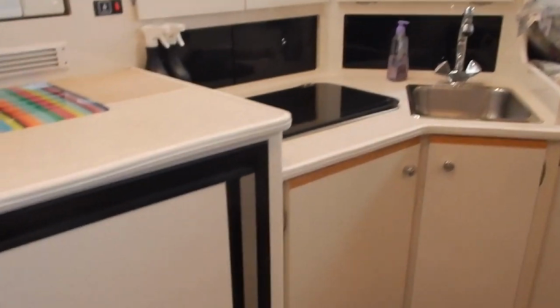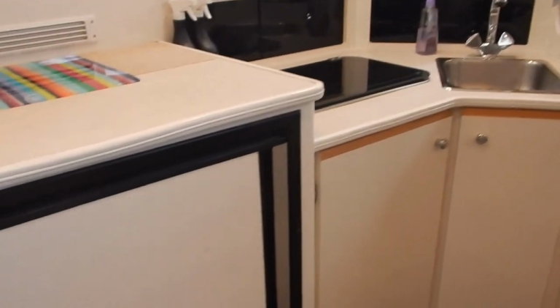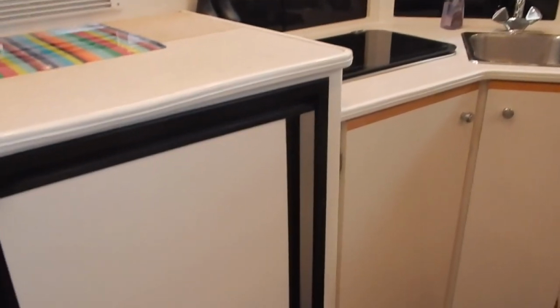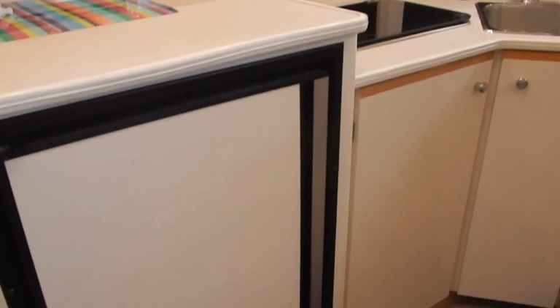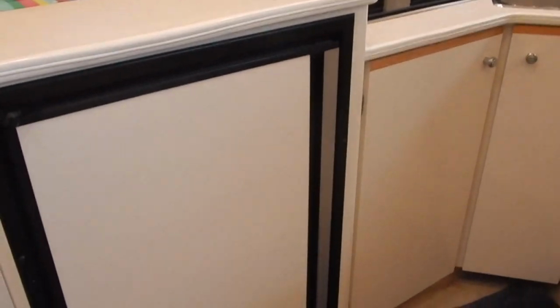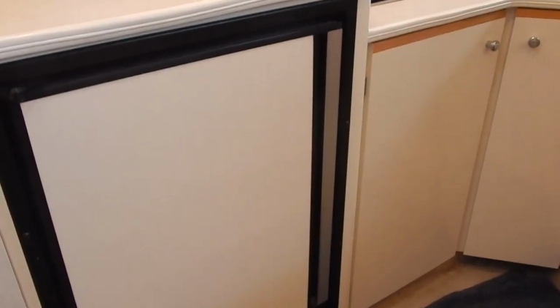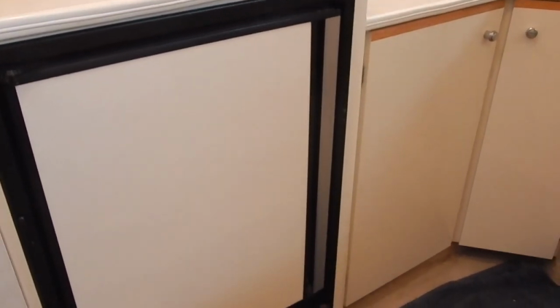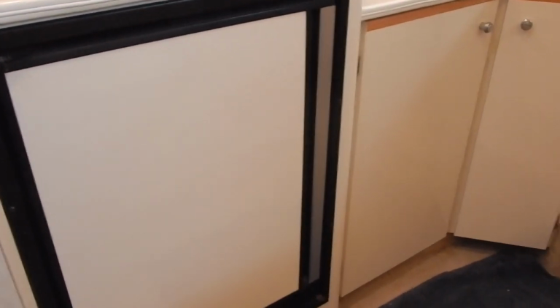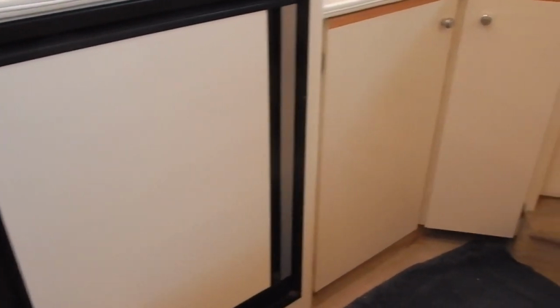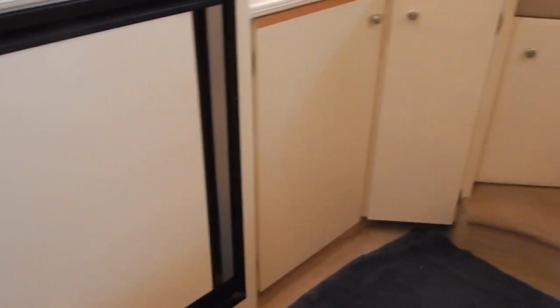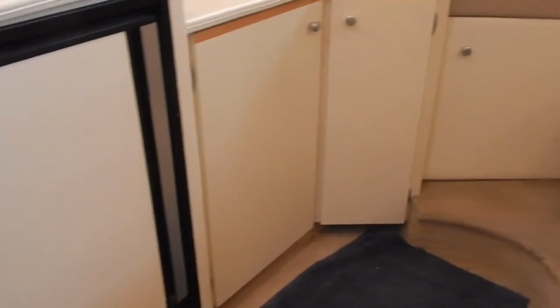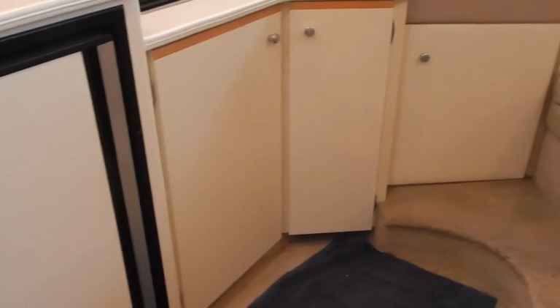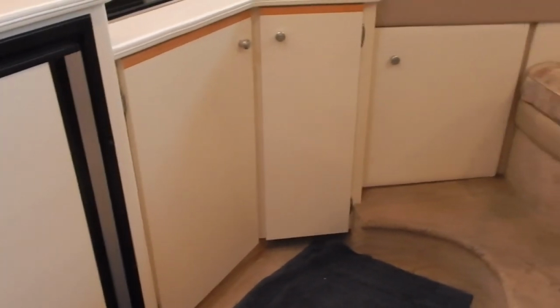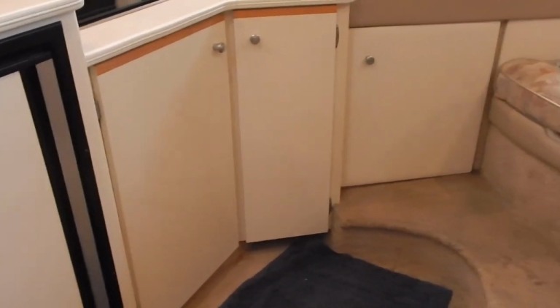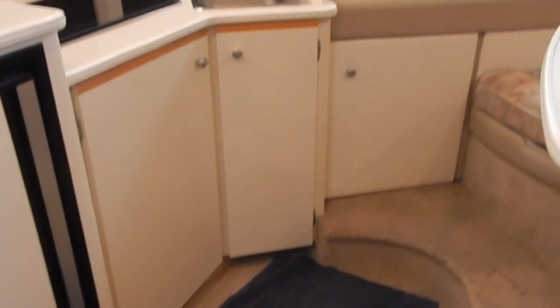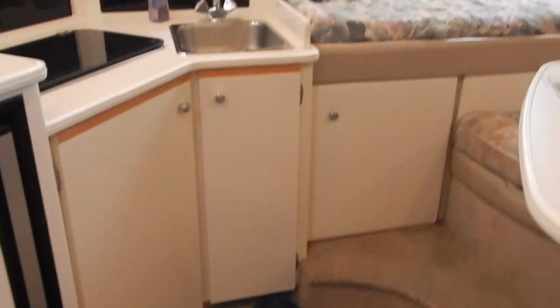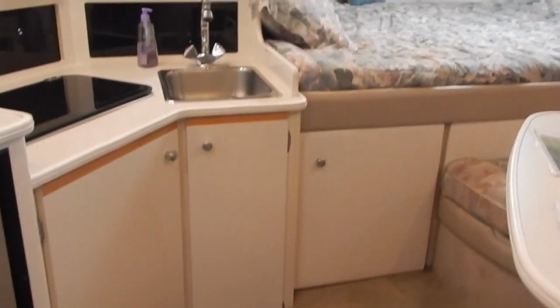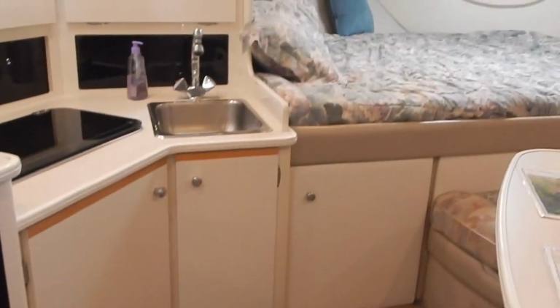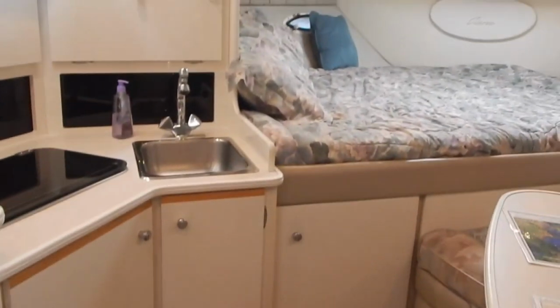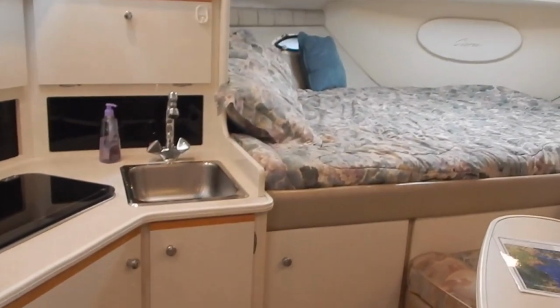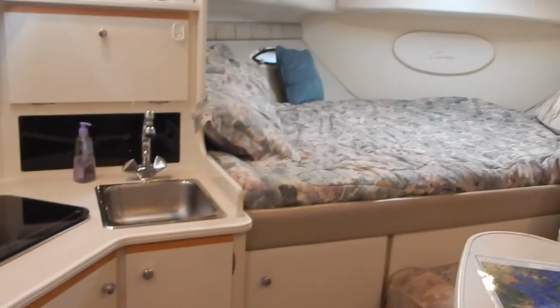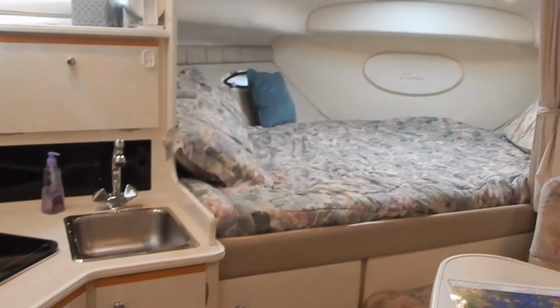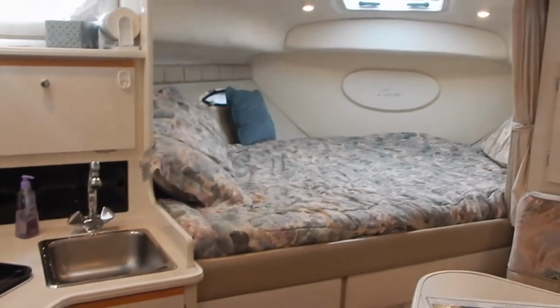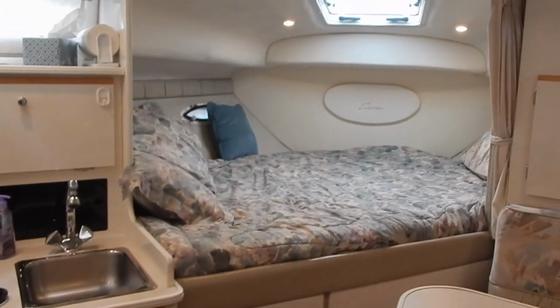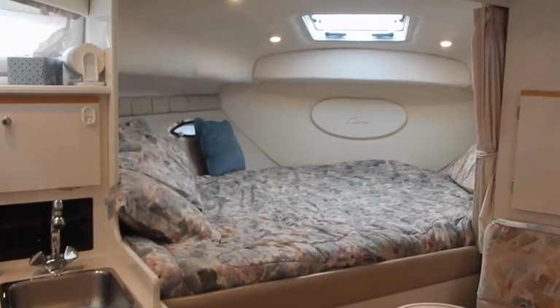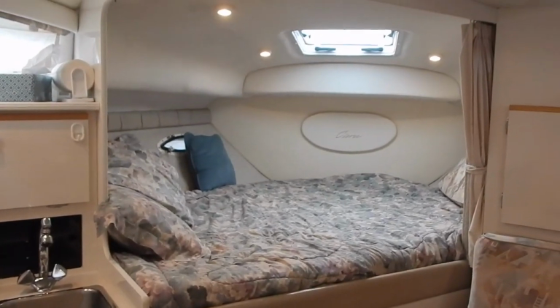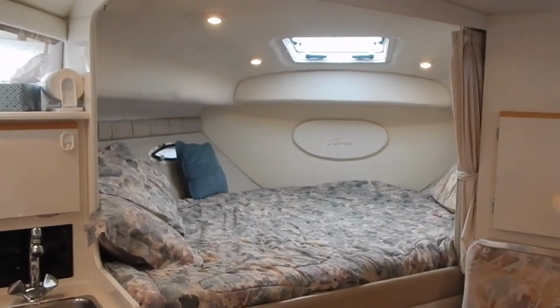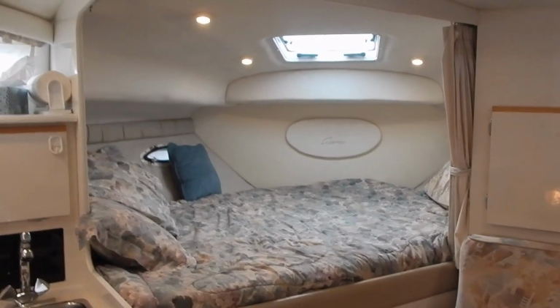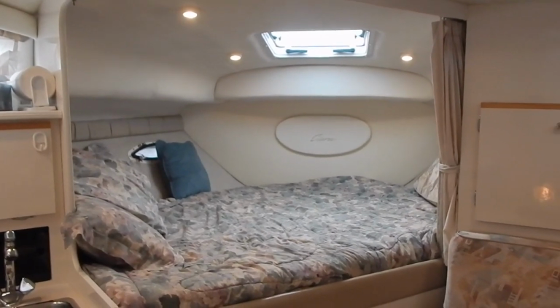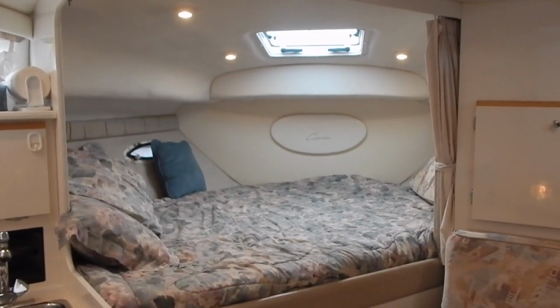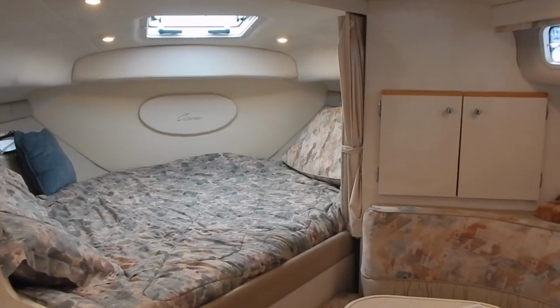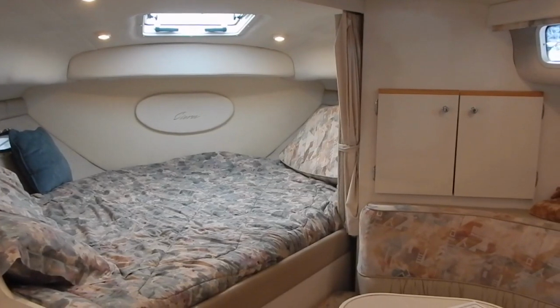Looking down below, there again is the refrigerator and freezer combination. There is plenty of storage area both under the galley and under the forward berth, which is a very large sleeping area for two people with a privacy curtain.